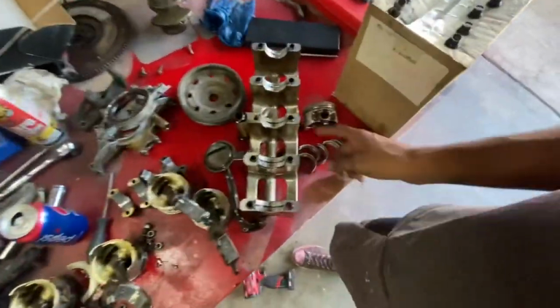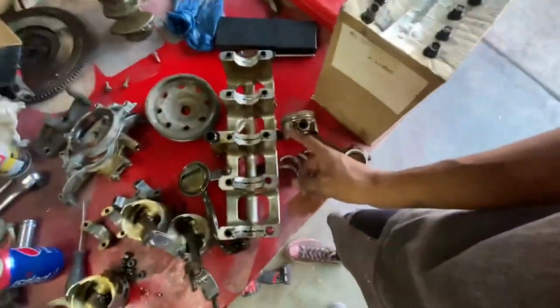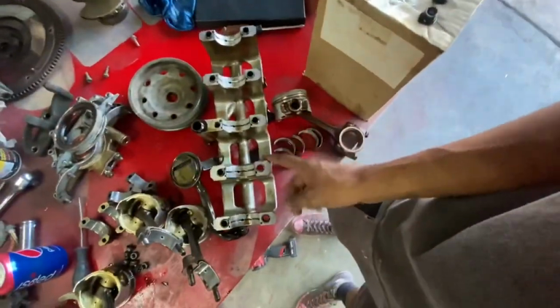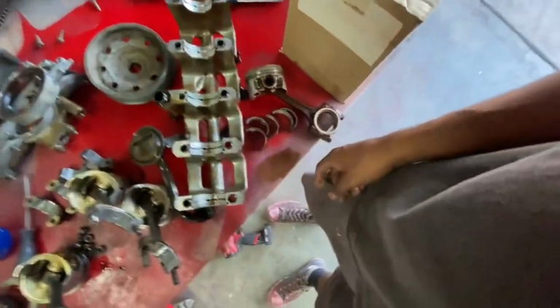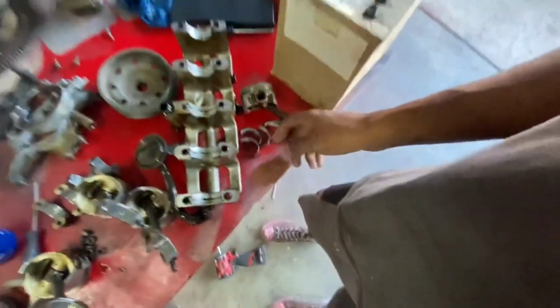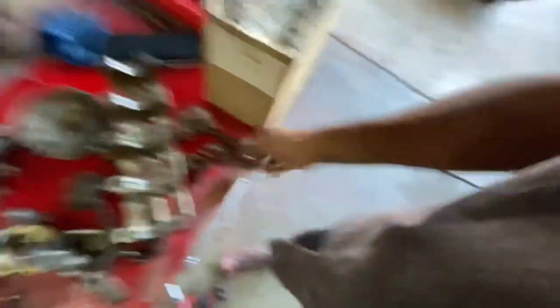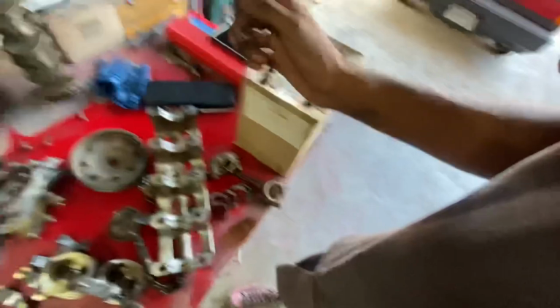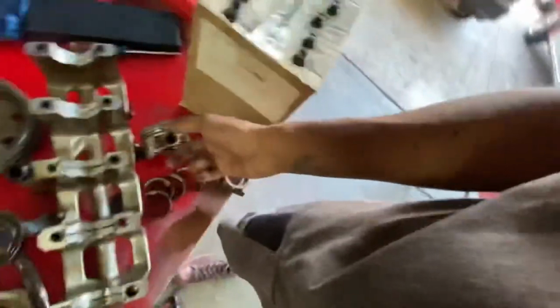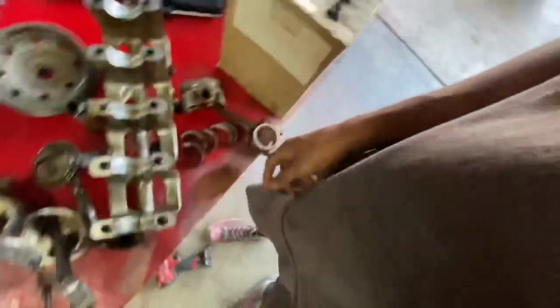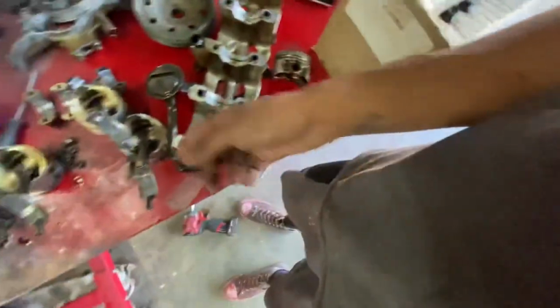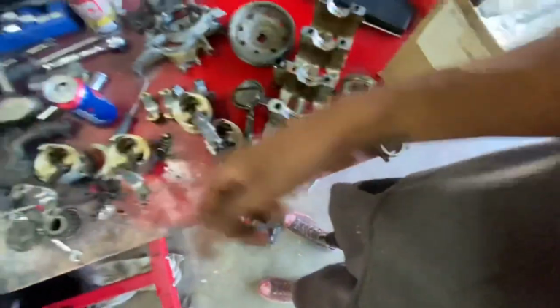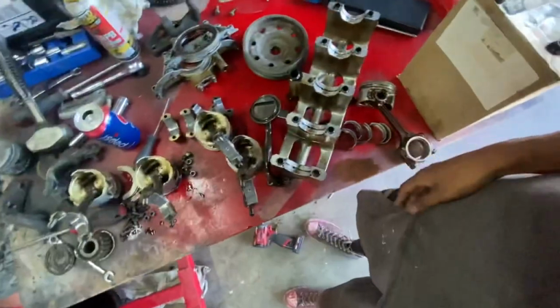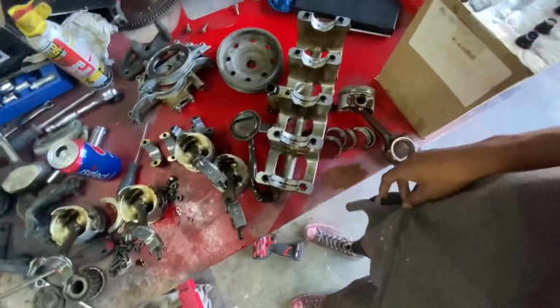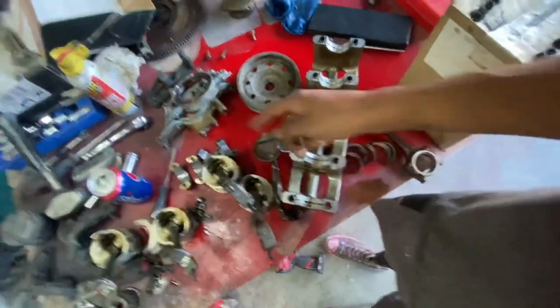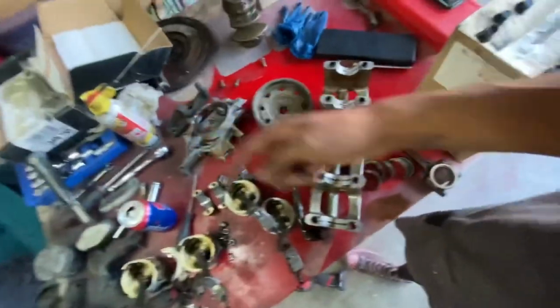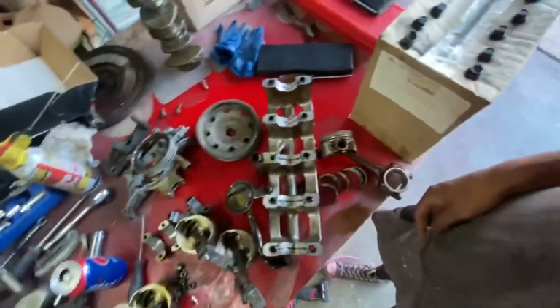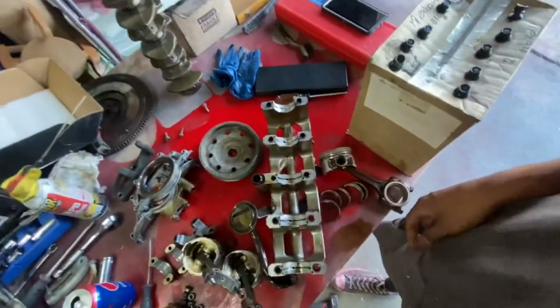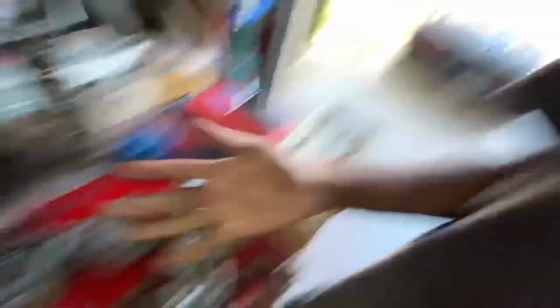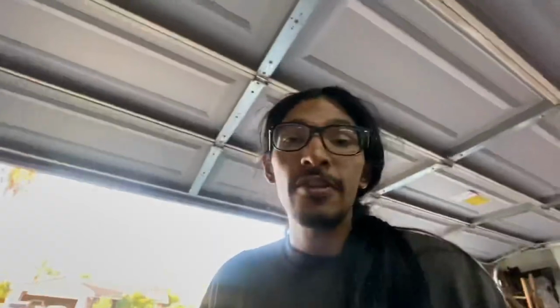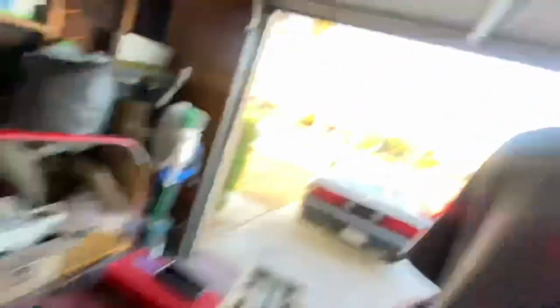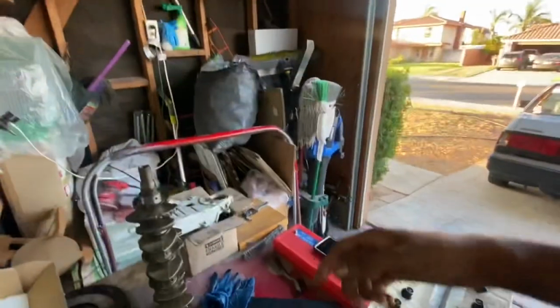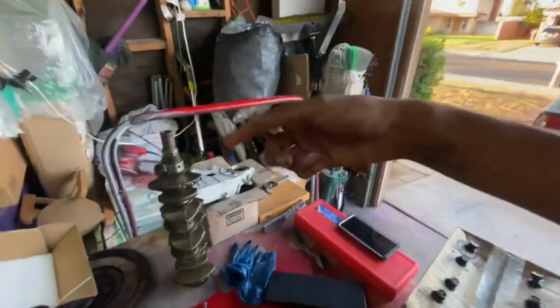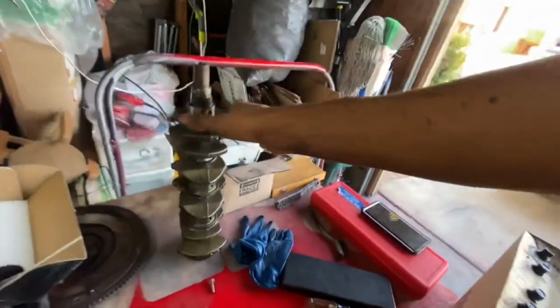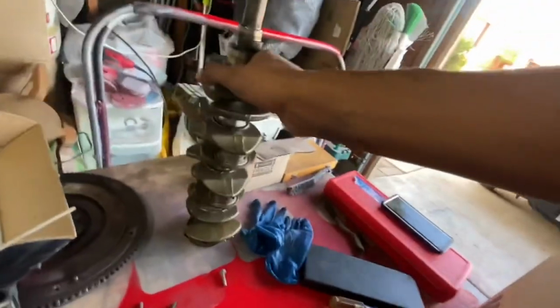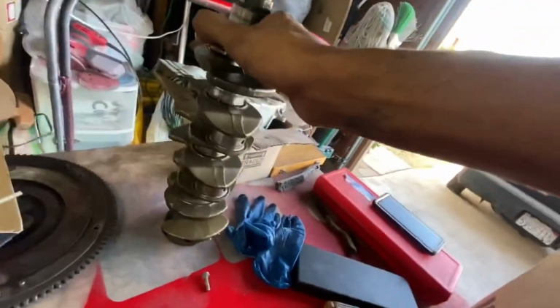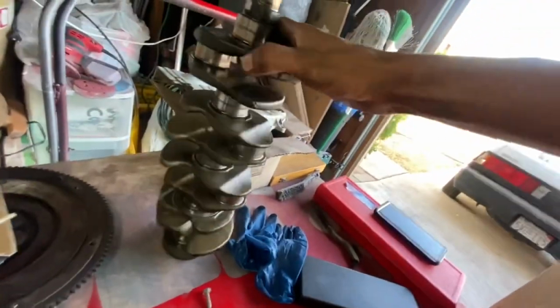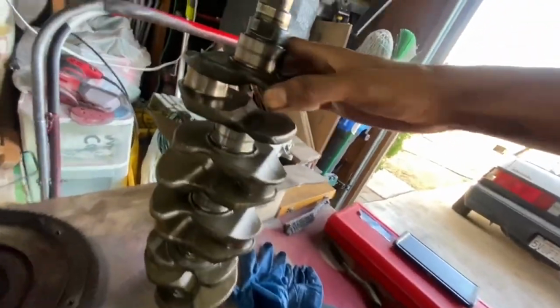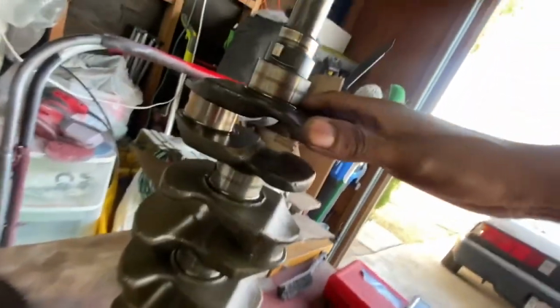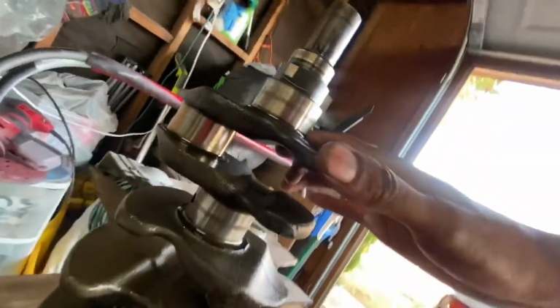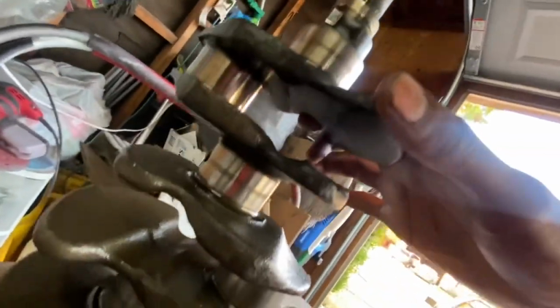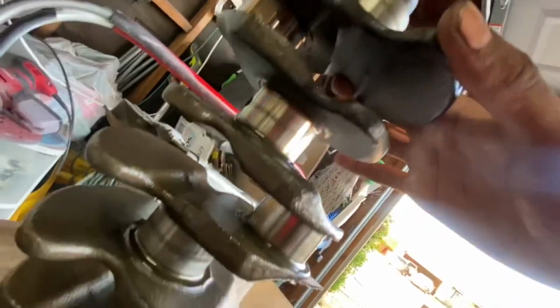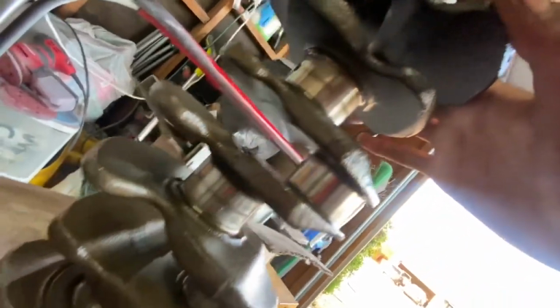We're just going to be using the girdle. We're going to have brand new rods, brand new pistons, brand new bearings, a brand new oil pump — brand new everything. Here is our crank. I have another D15 crank in case this one is no good, but this crank looks really good as well.